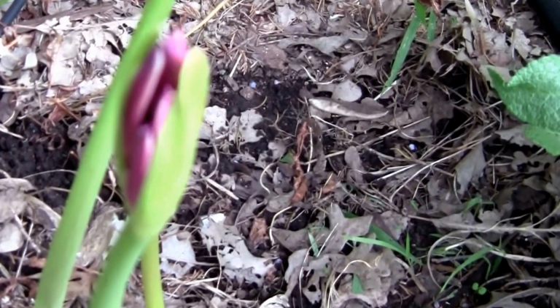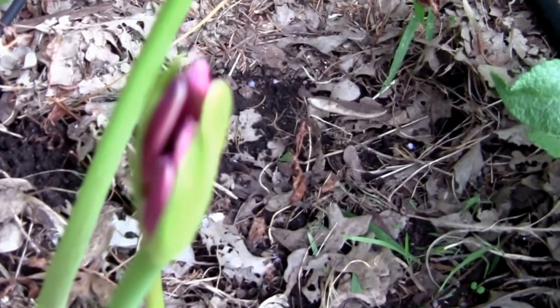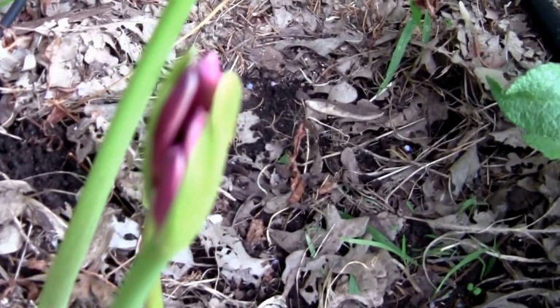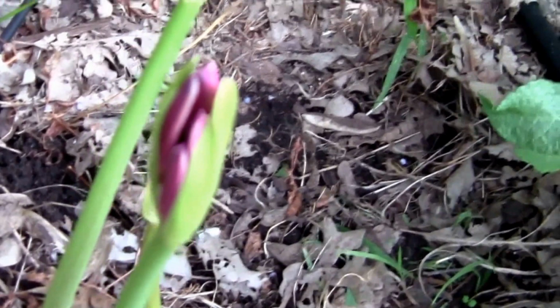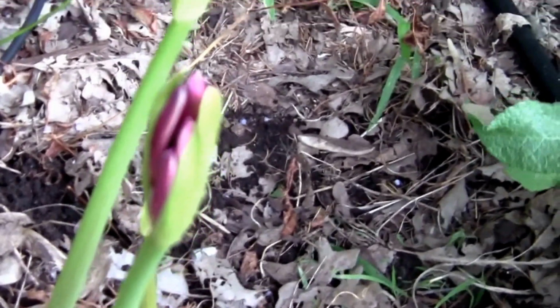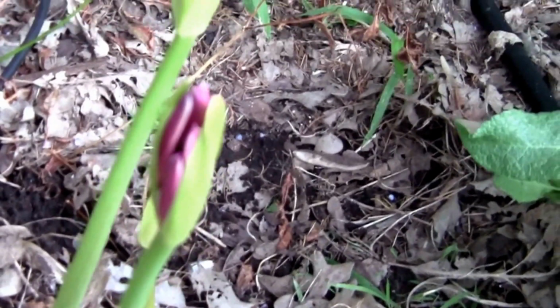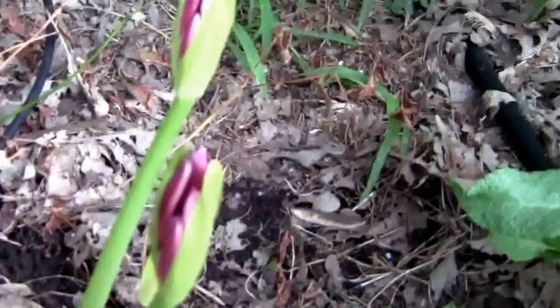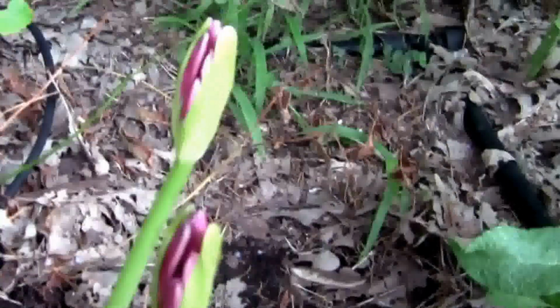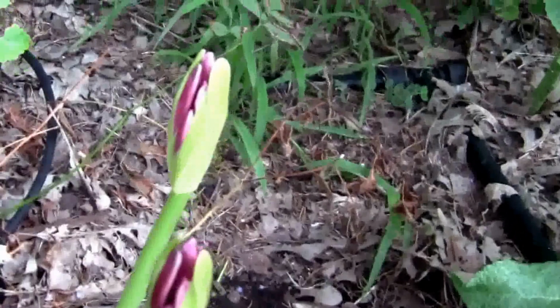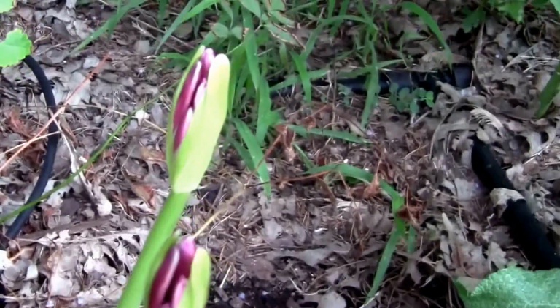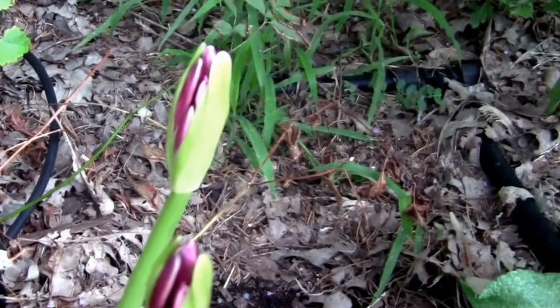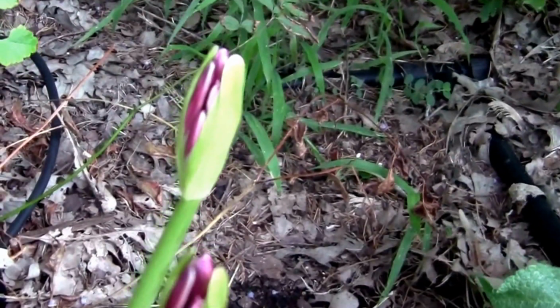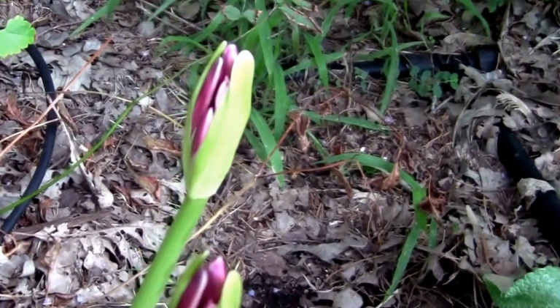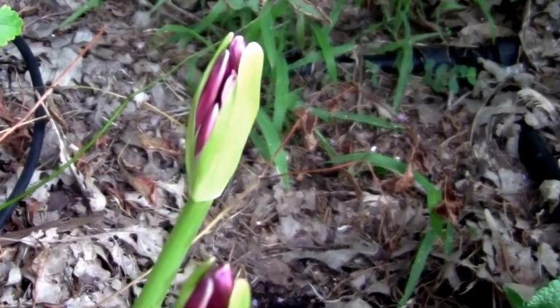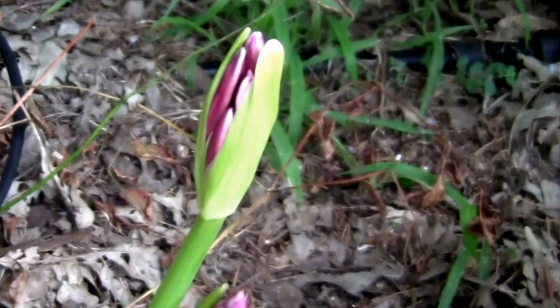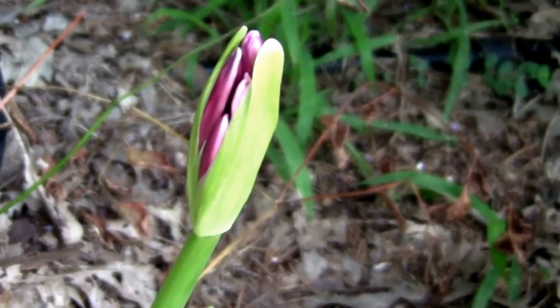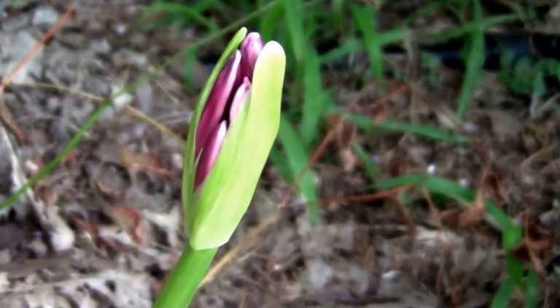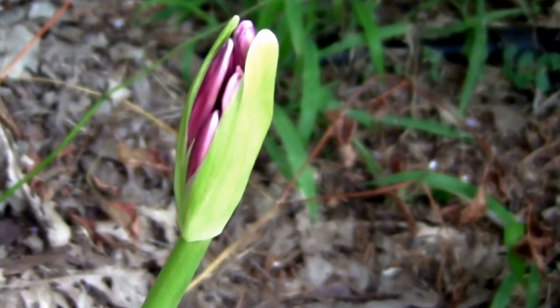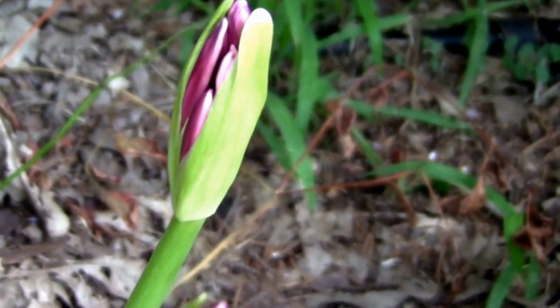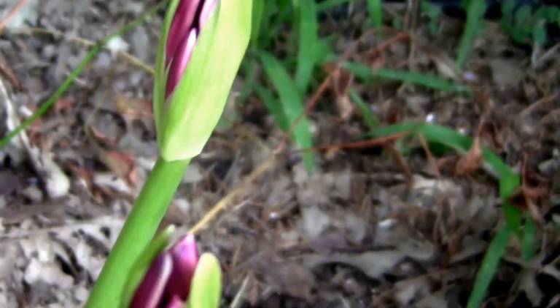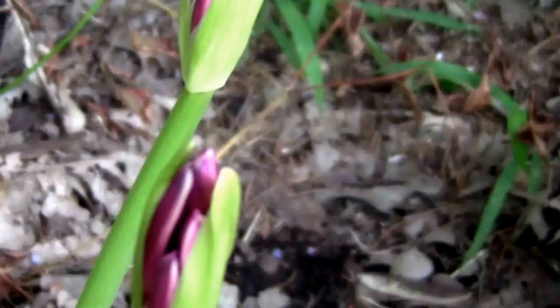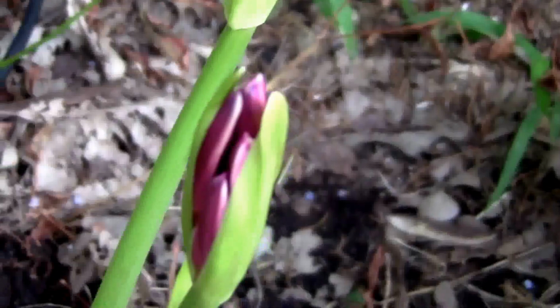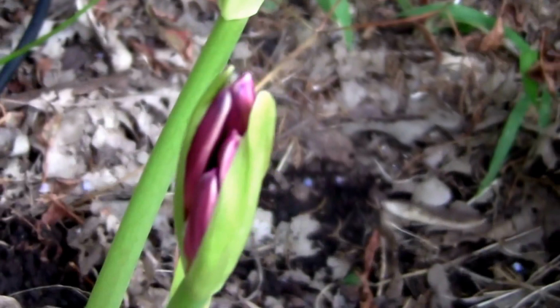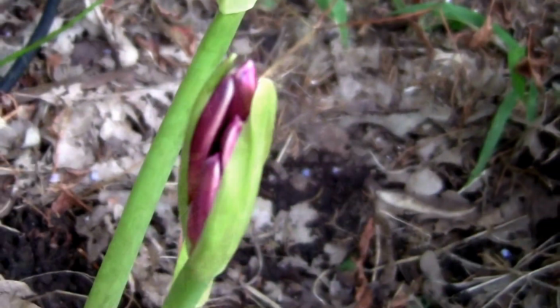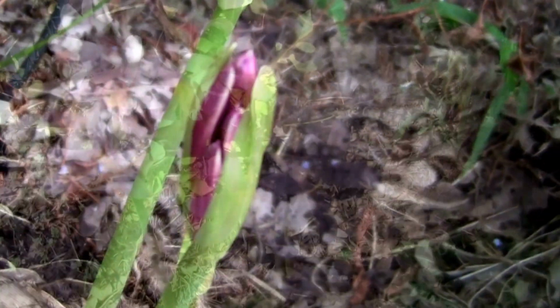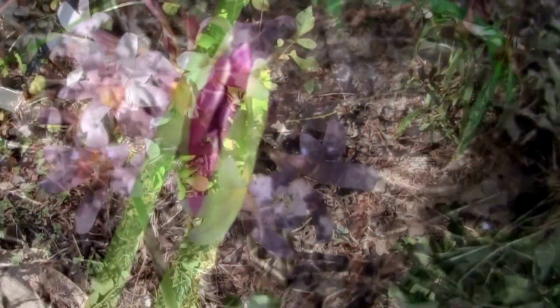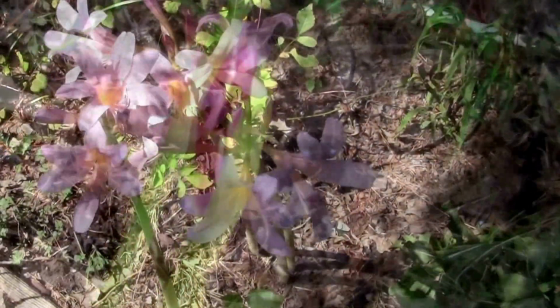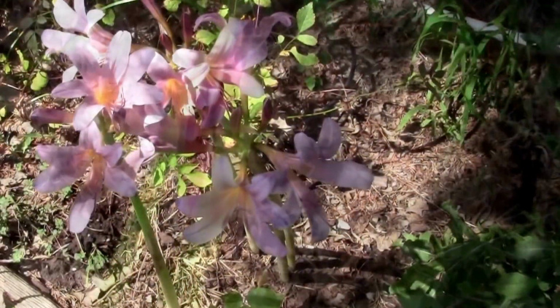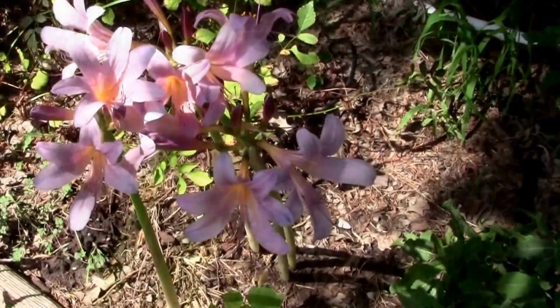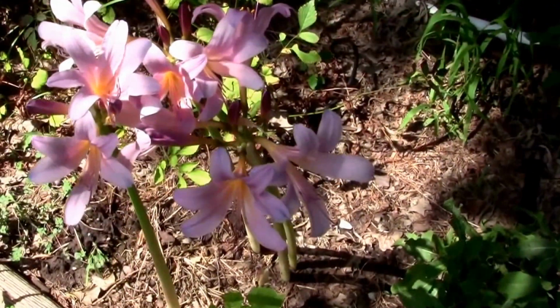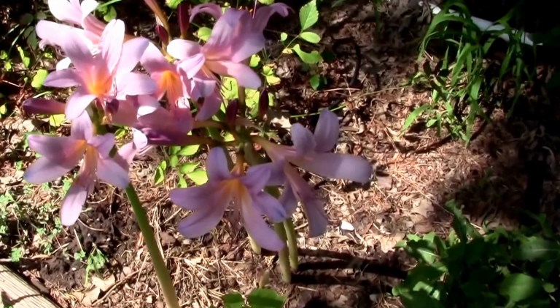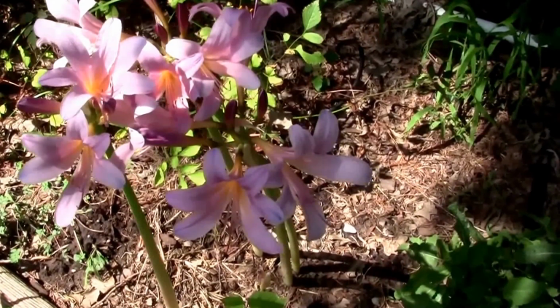Here's one — a couple of them — that's starting to open. So in a day or two I'll come back and show you what they look like. And here's what they look like when they're in bloom.